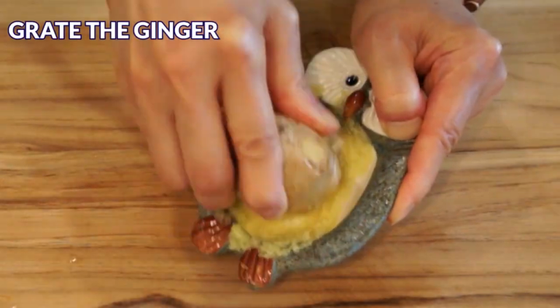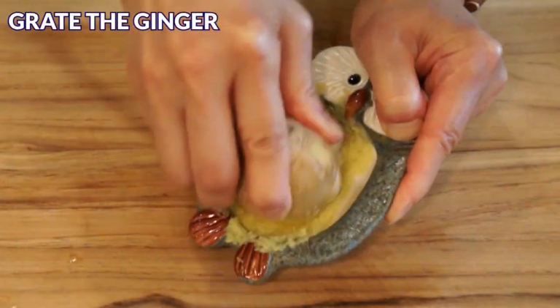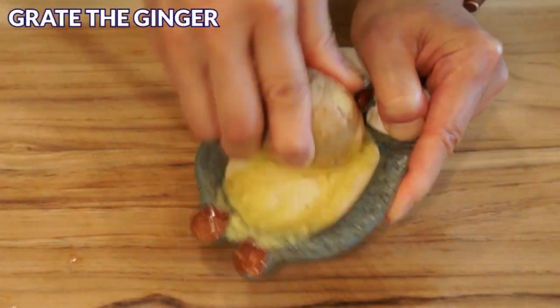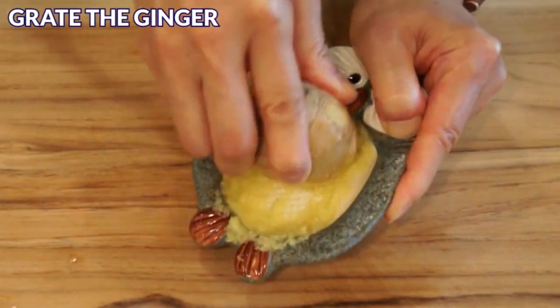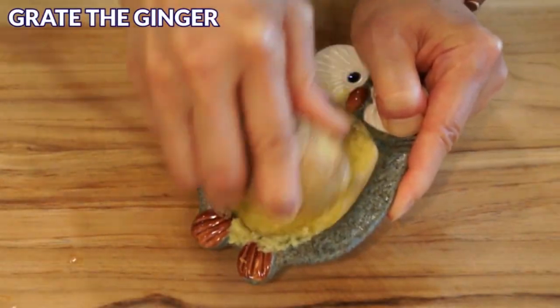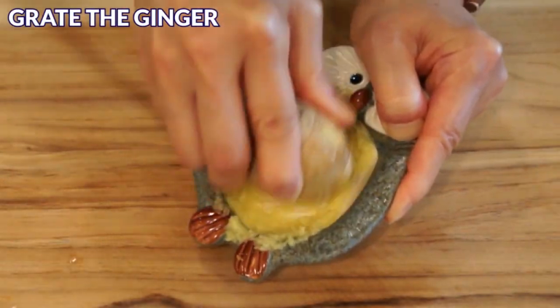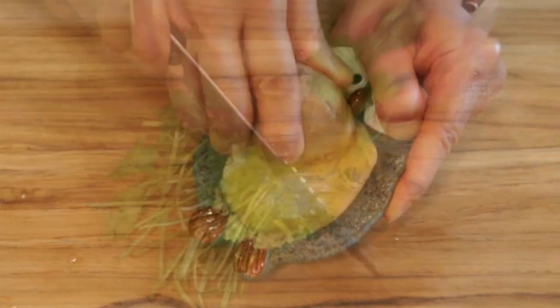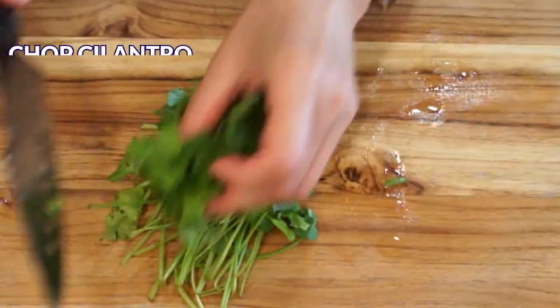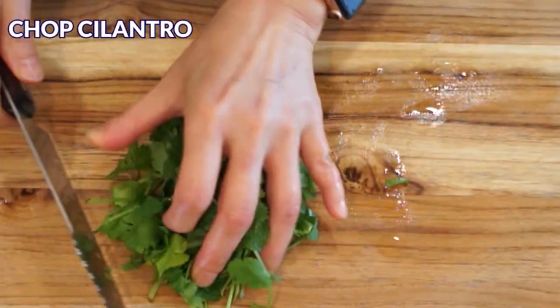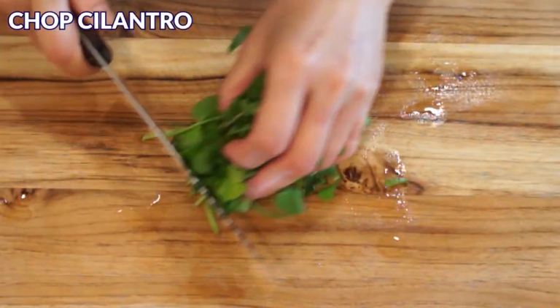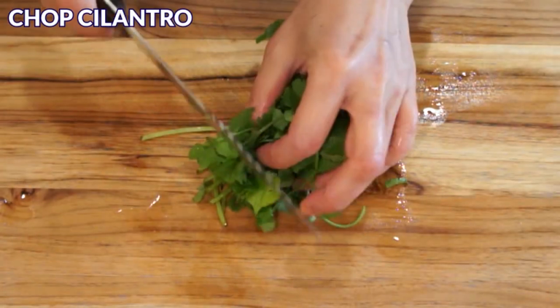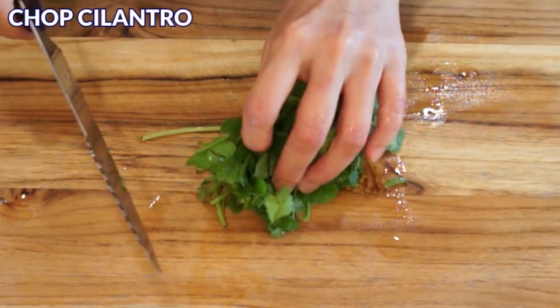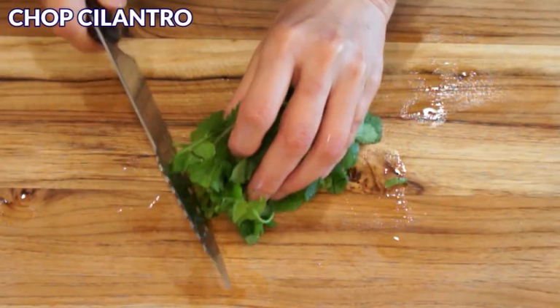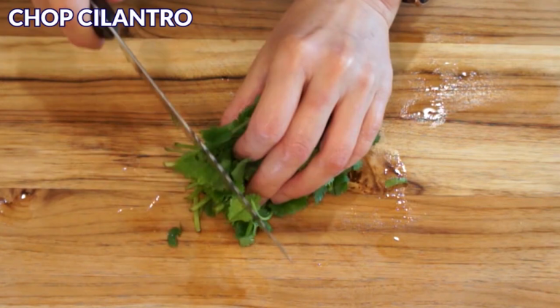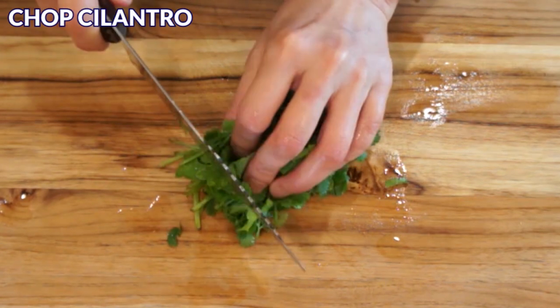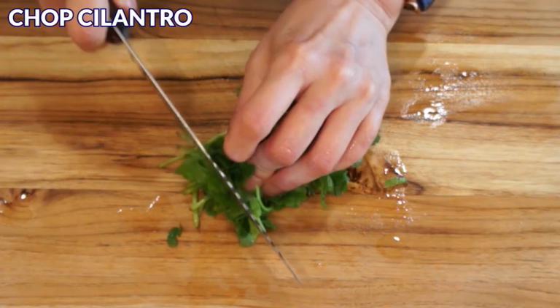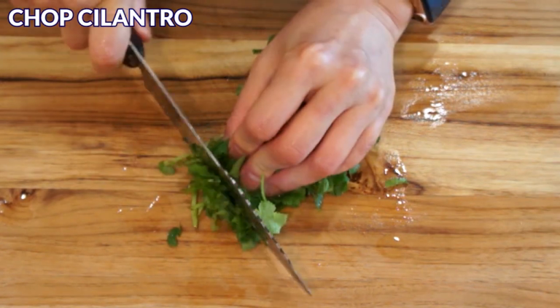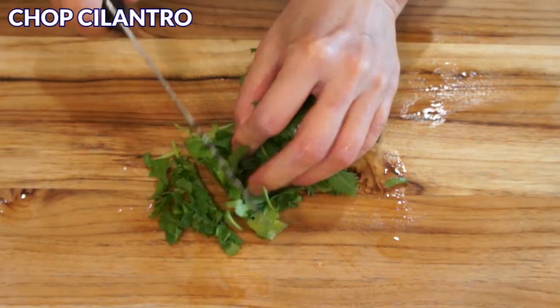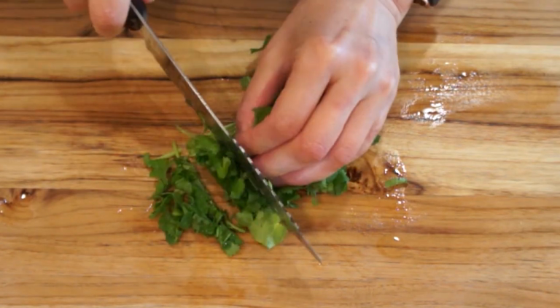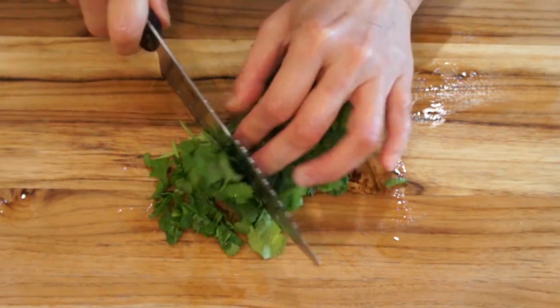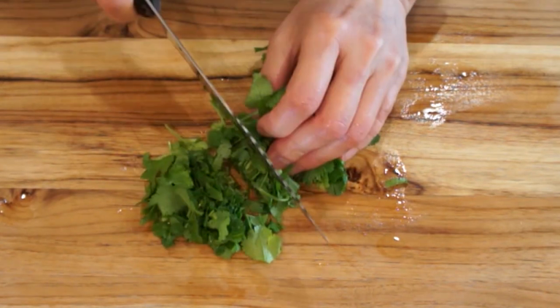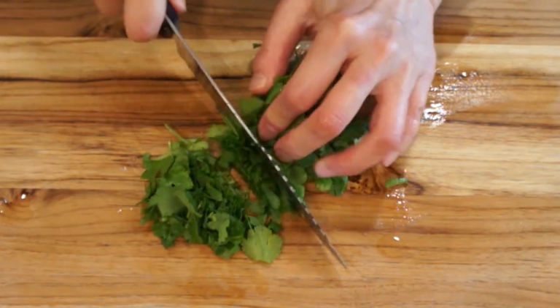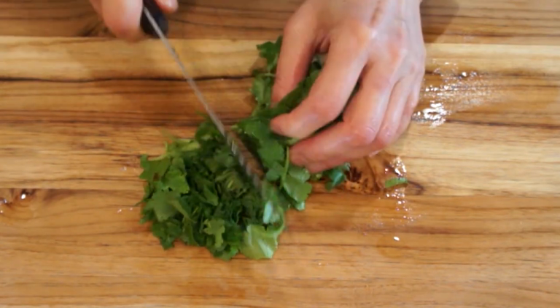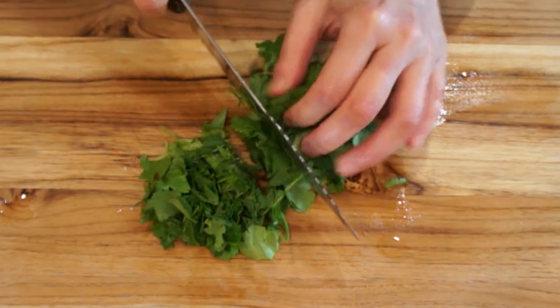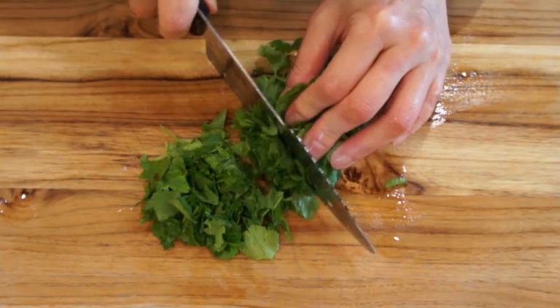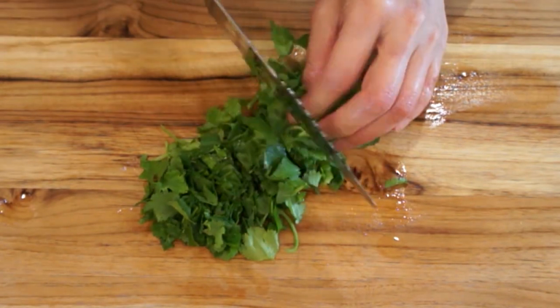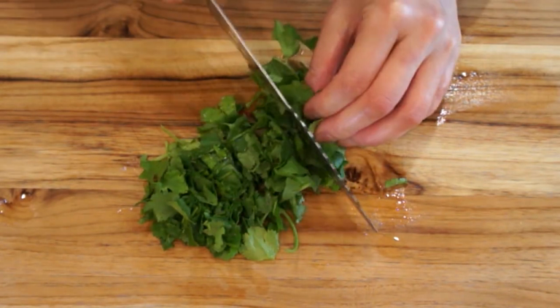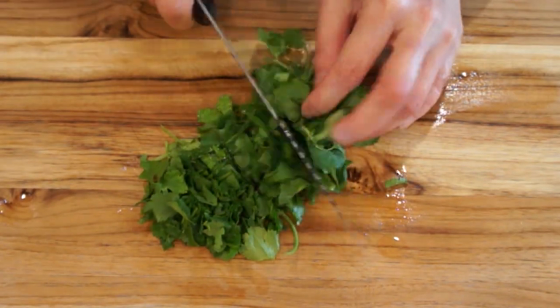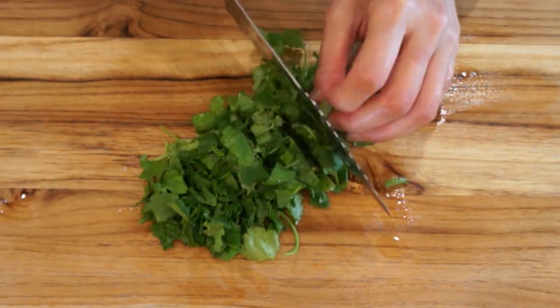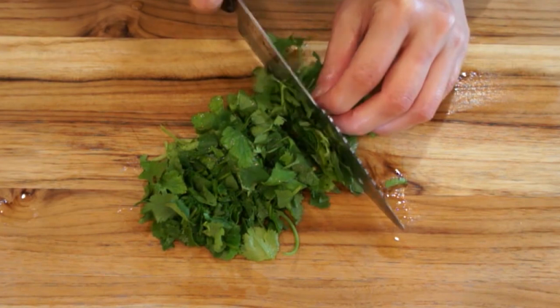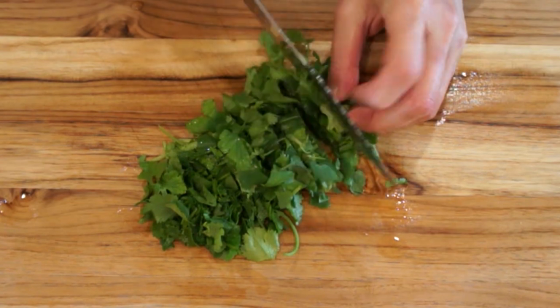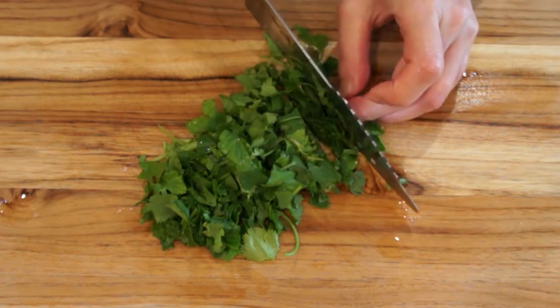Next, grate the ginger. Chop the cilantro — I love cilantro, so I add a lot of it into my soup. If you don't like cilantro, you can leave it out.